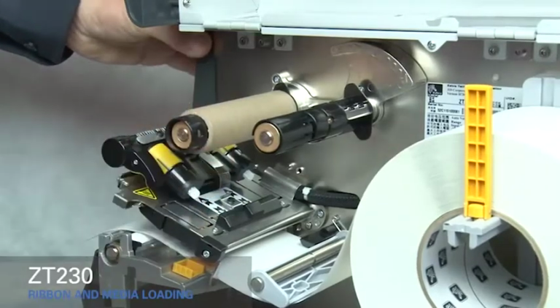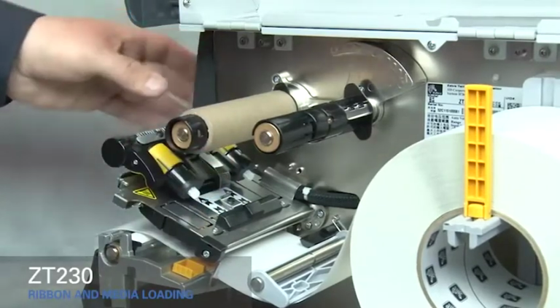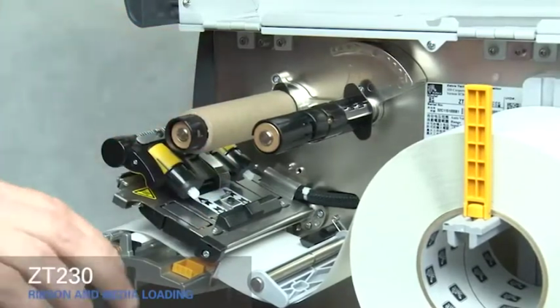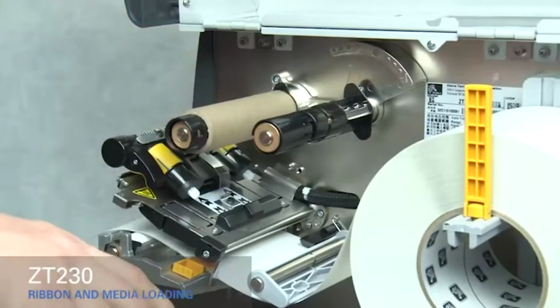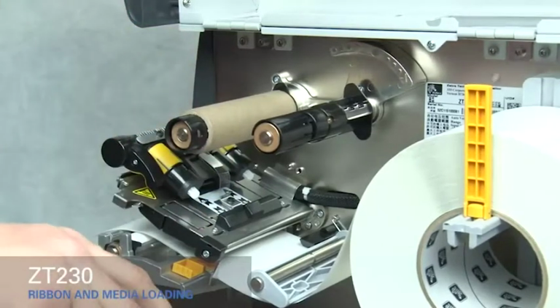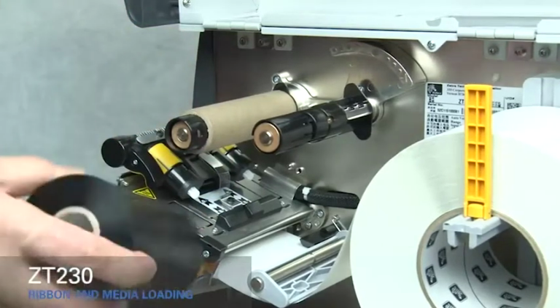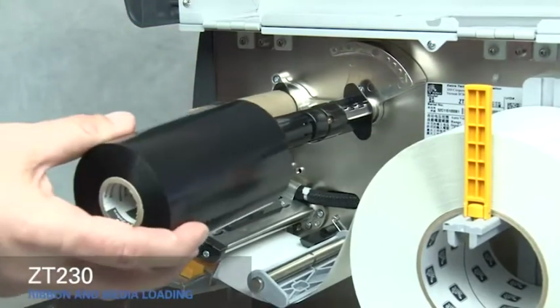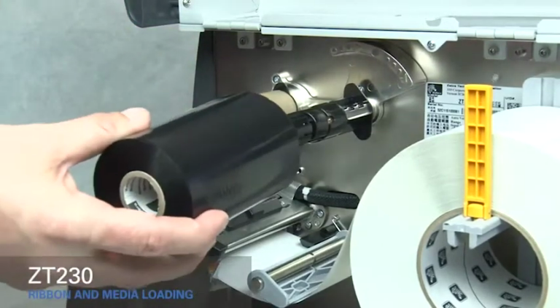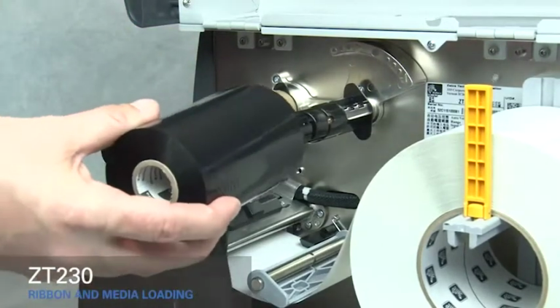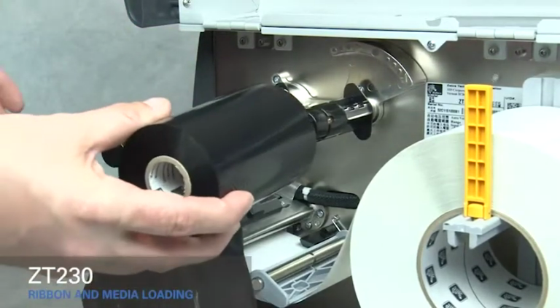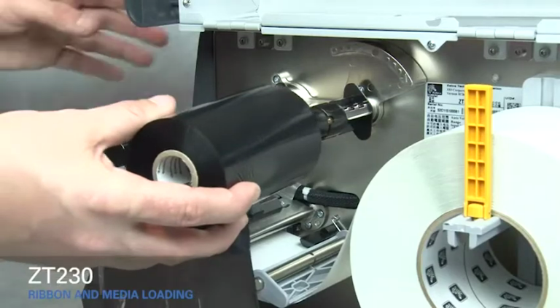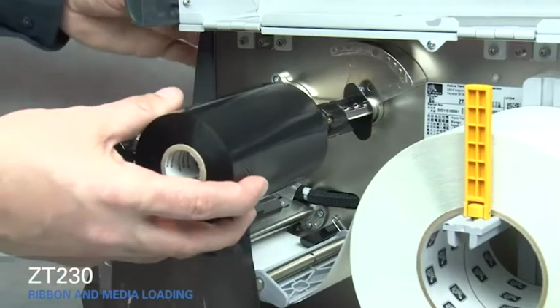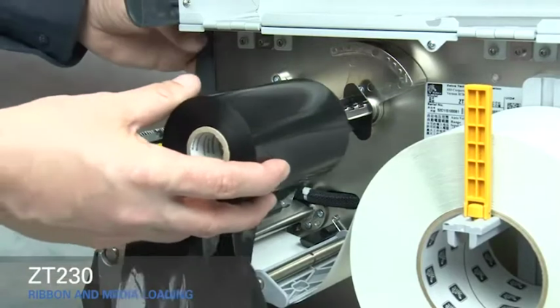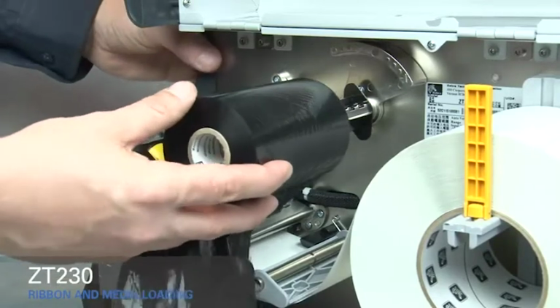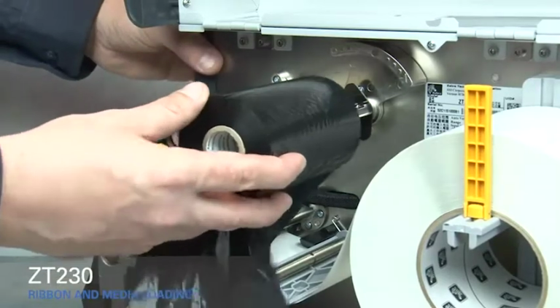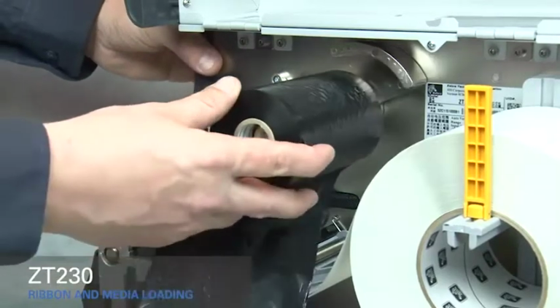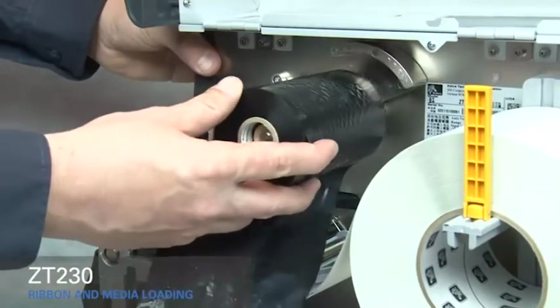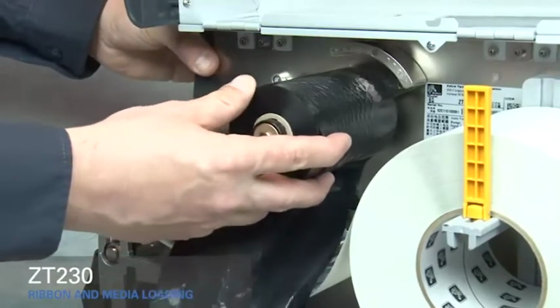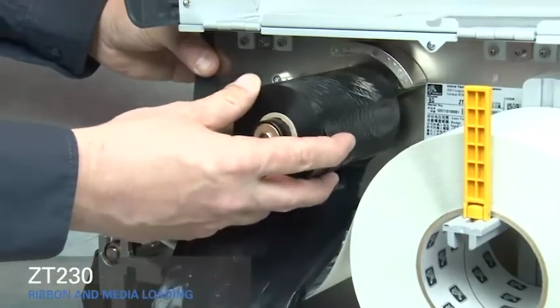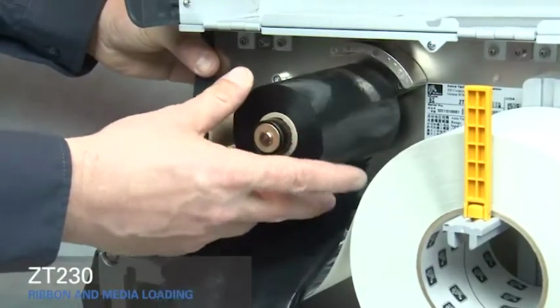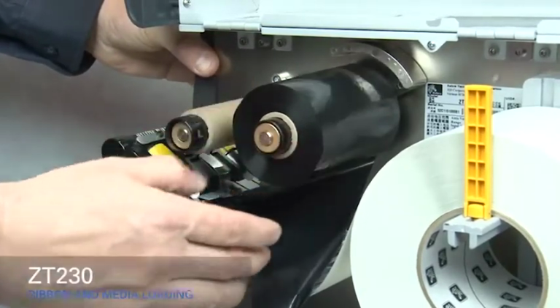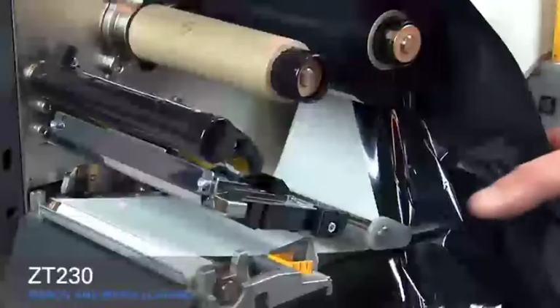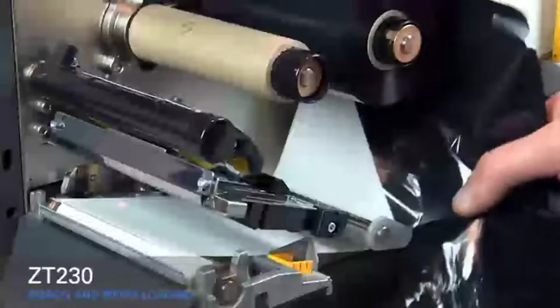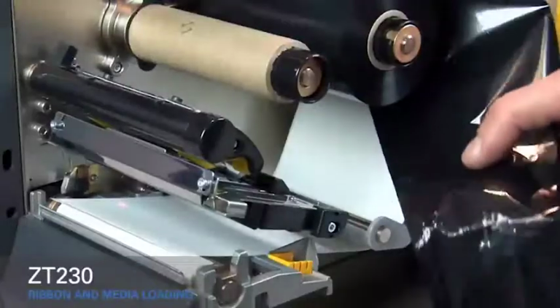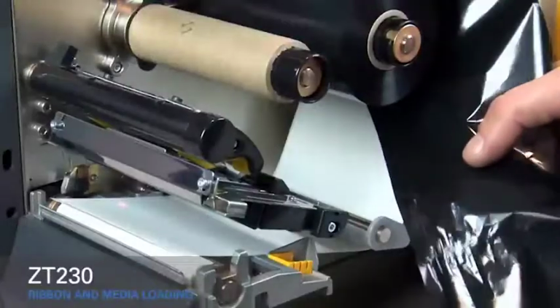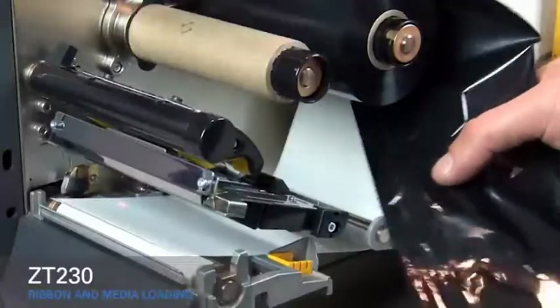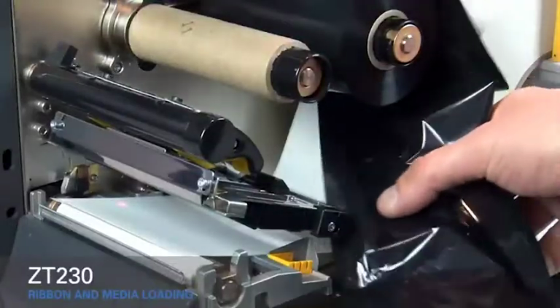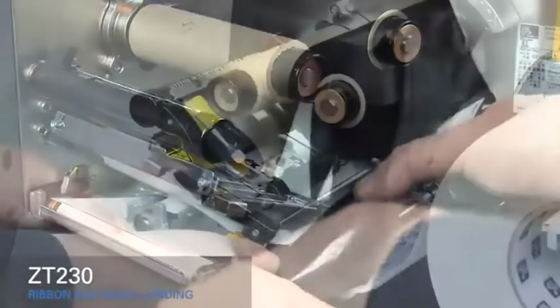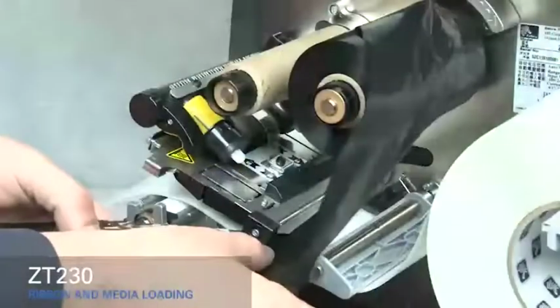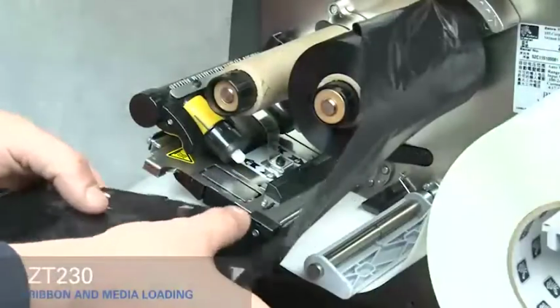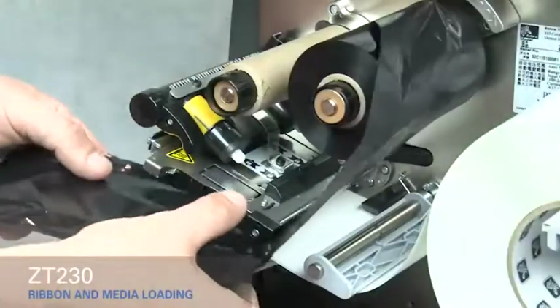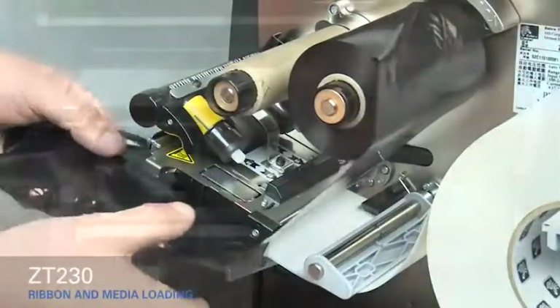Place the roll of ribbon on the ribbon supply spindle with the loose end unrolling down the right side. Push it back as far as it will go. Slide the ribbon under the black ribbon guide and under the print mechanism.